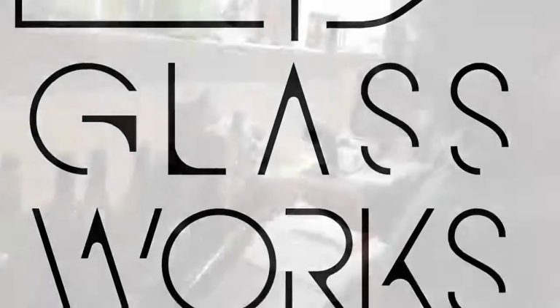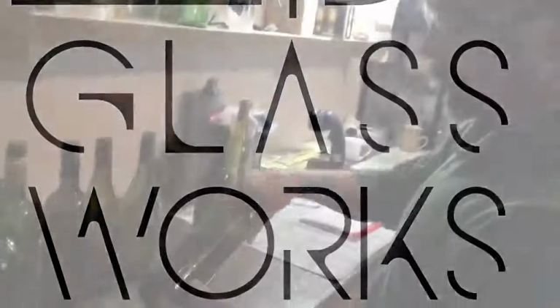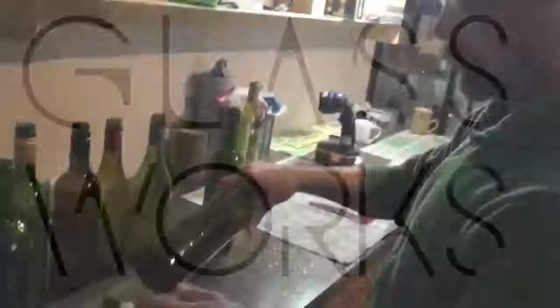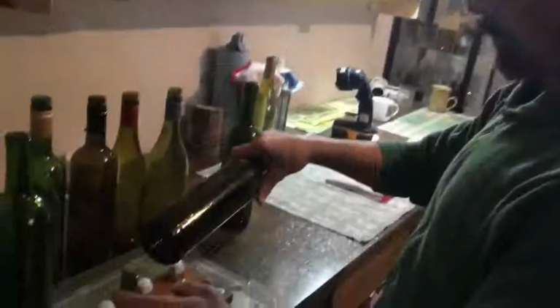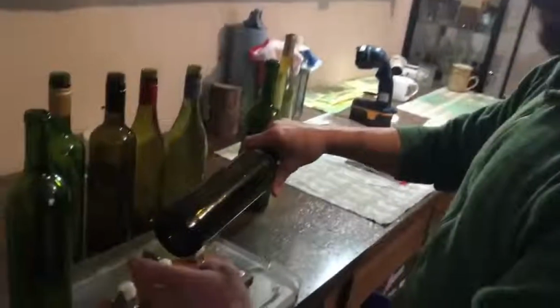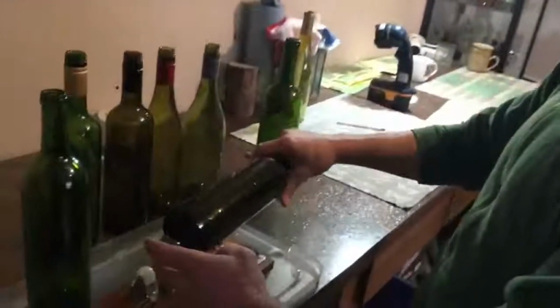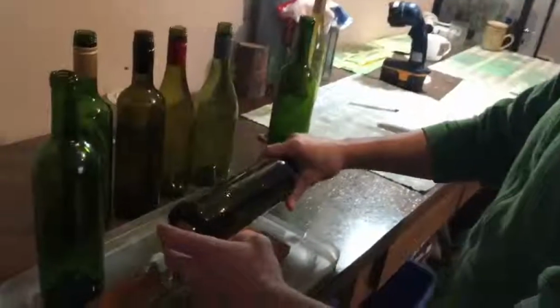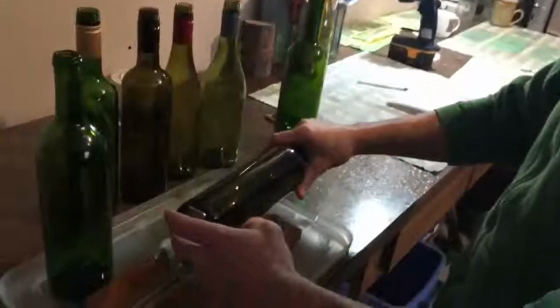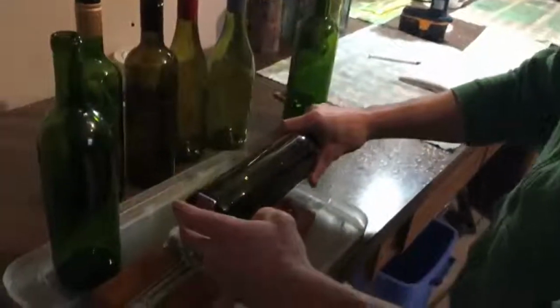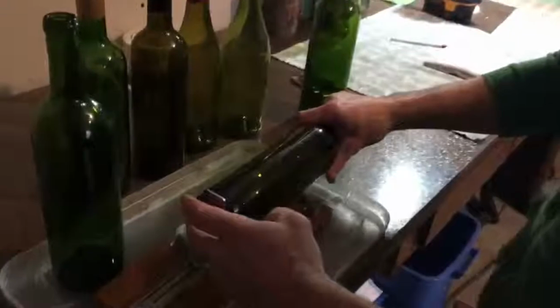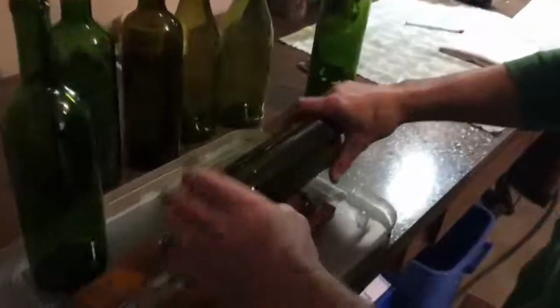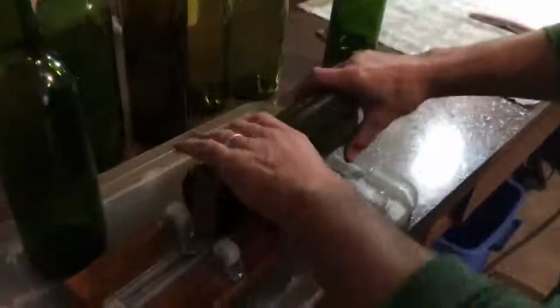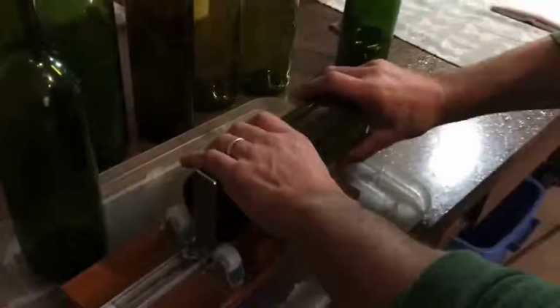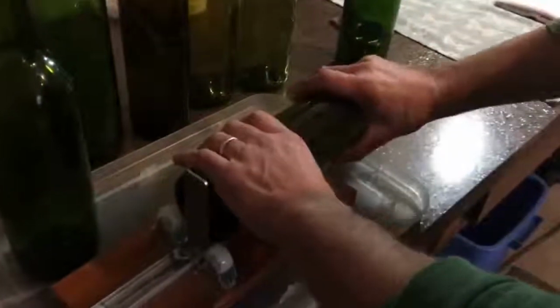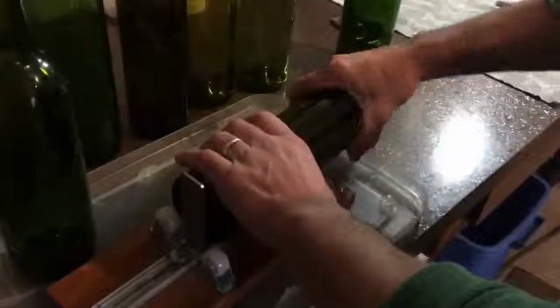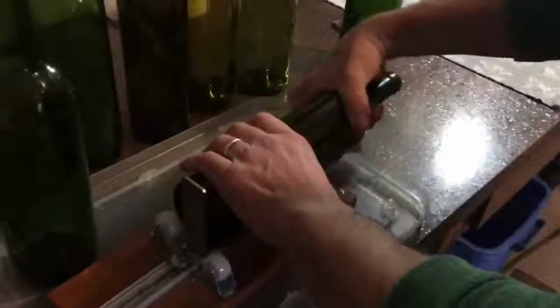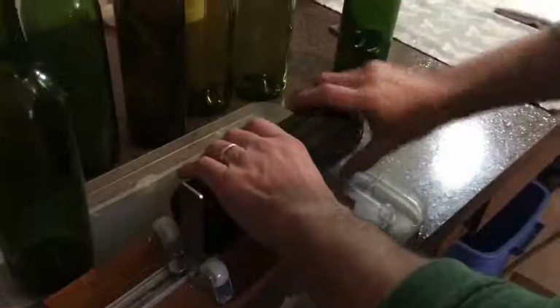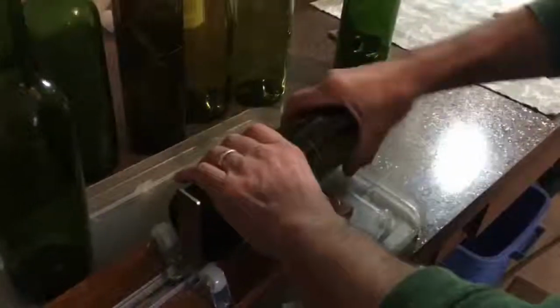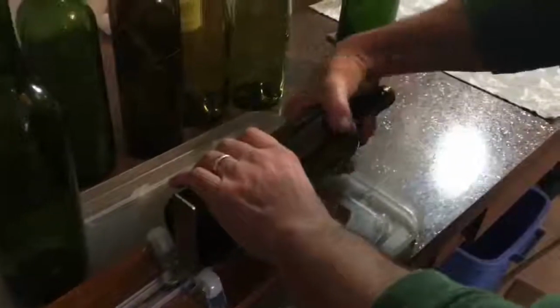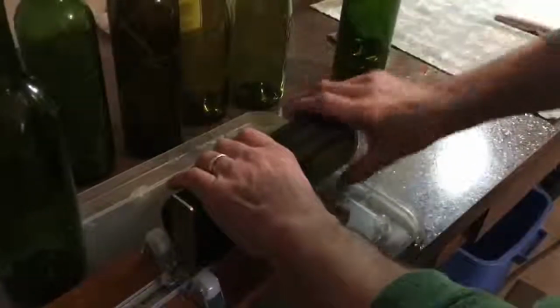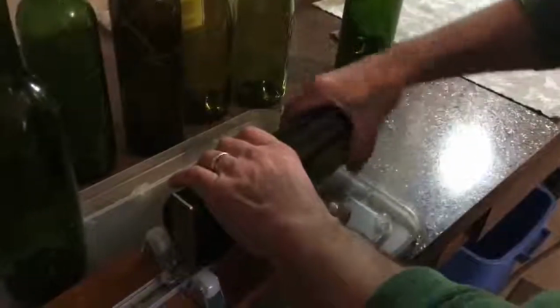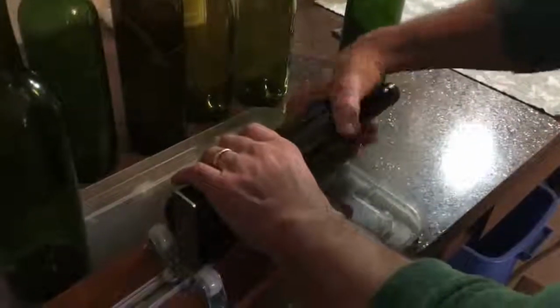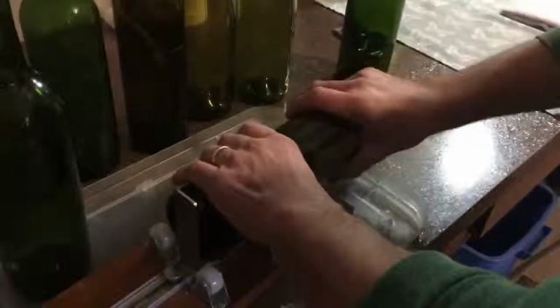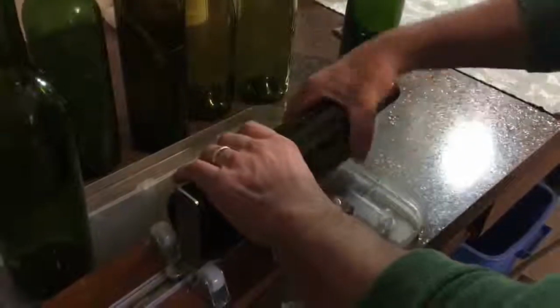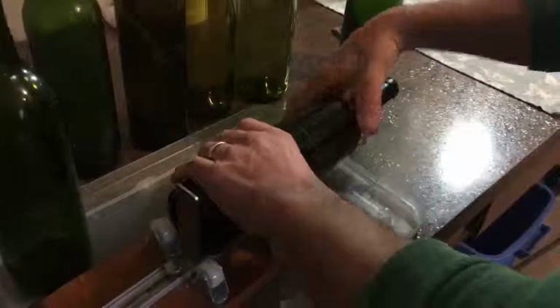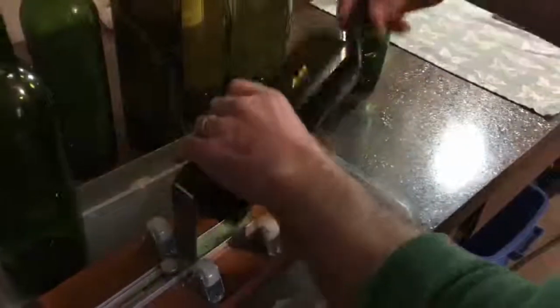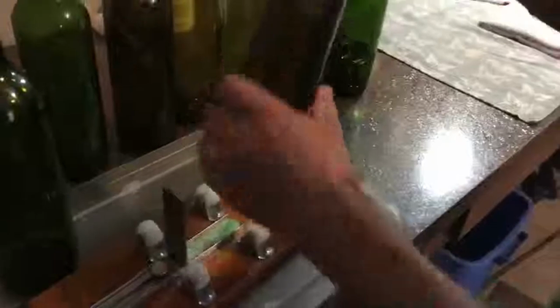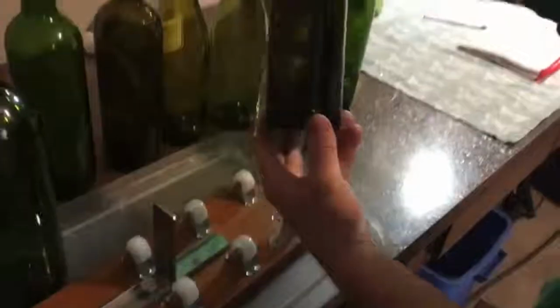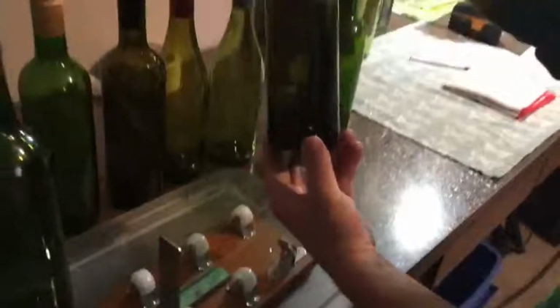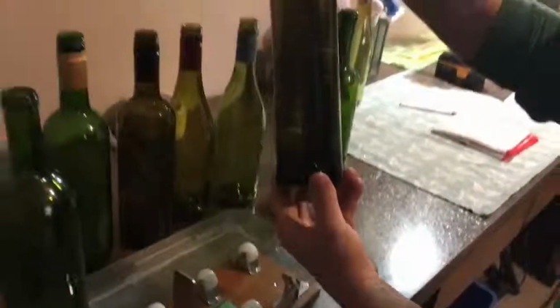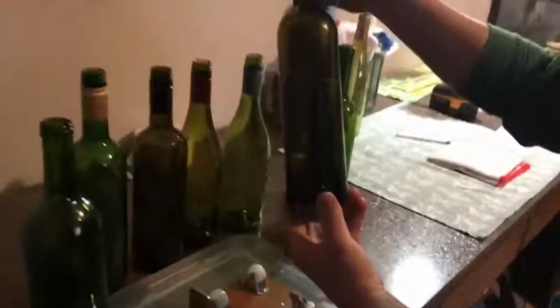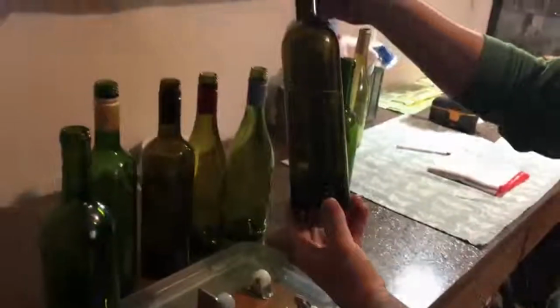I'm preparing this bottle to be cut. The first task is to score it. I spin it around in the cradle, and there I've scored it to make a tall glass.